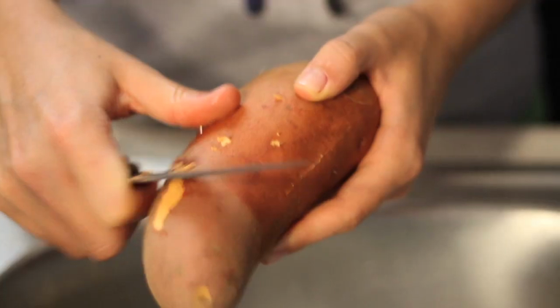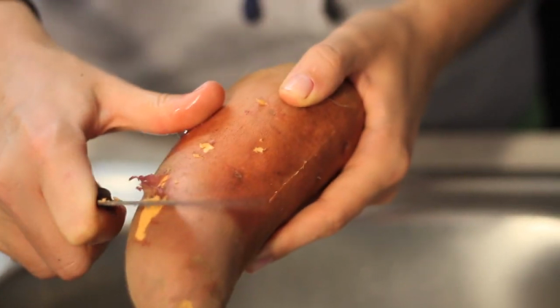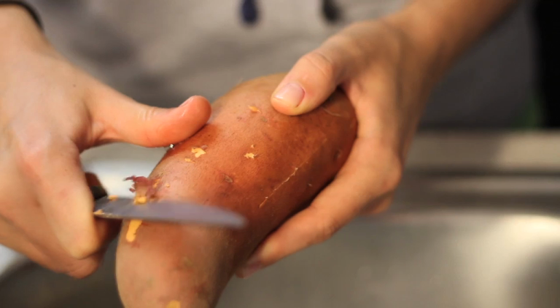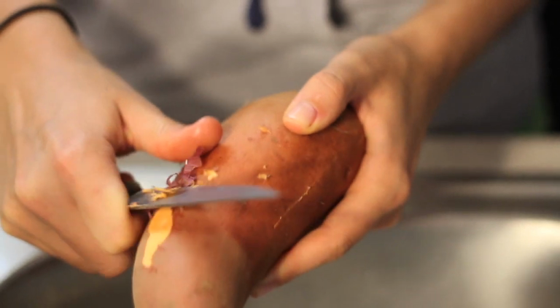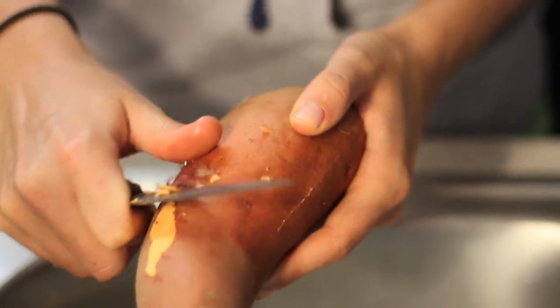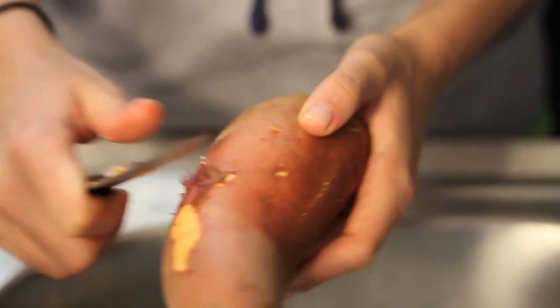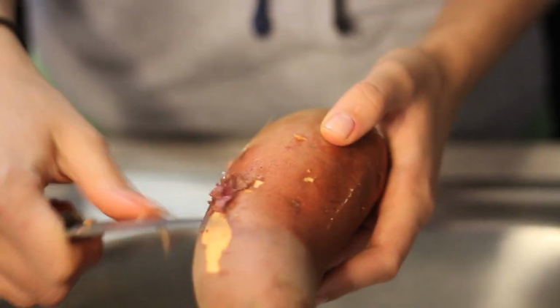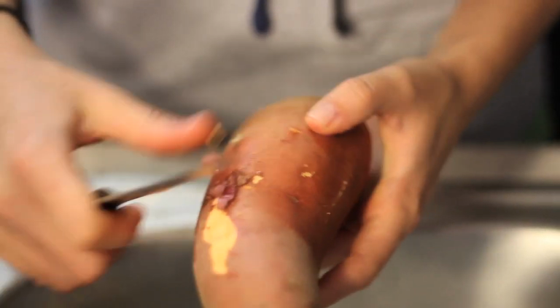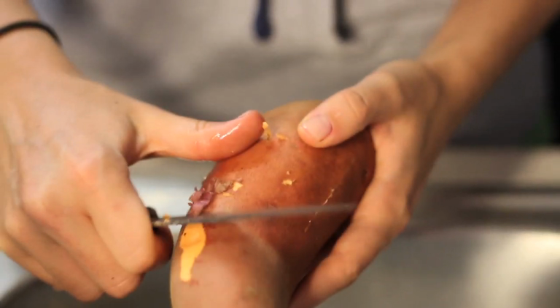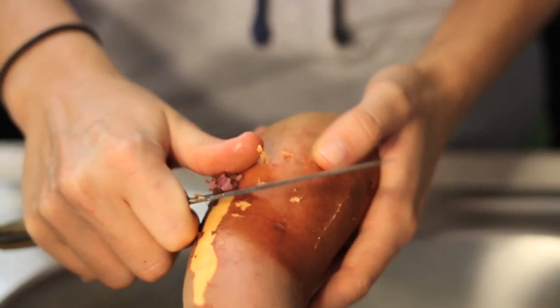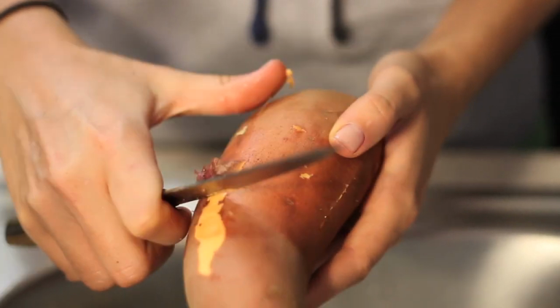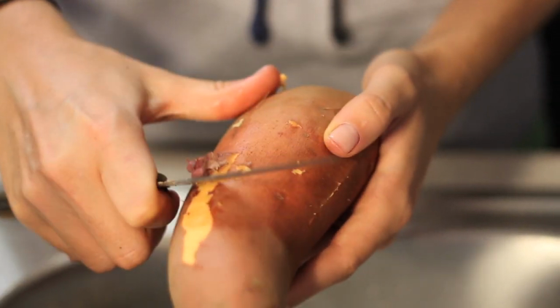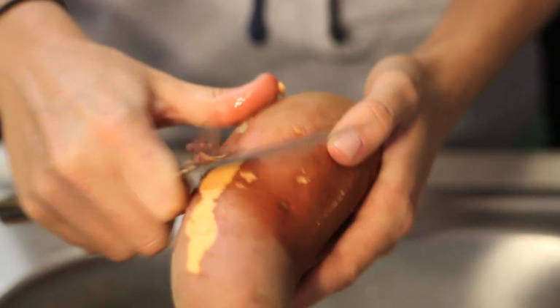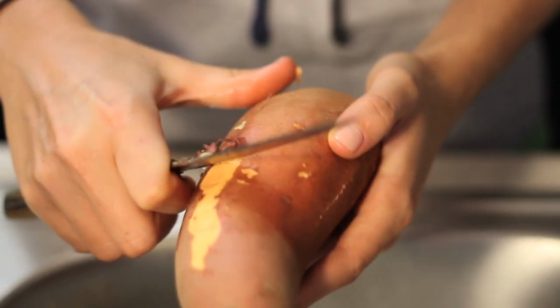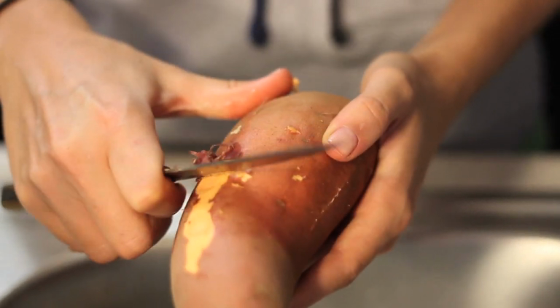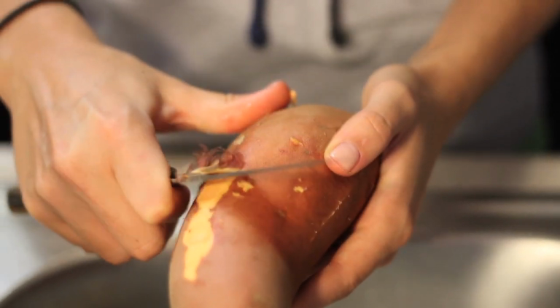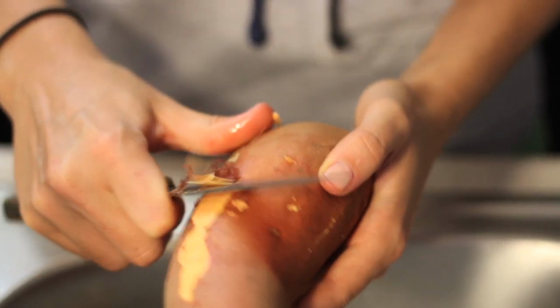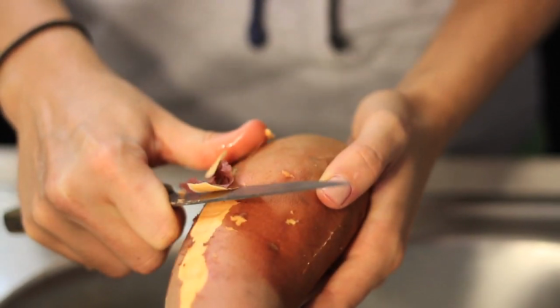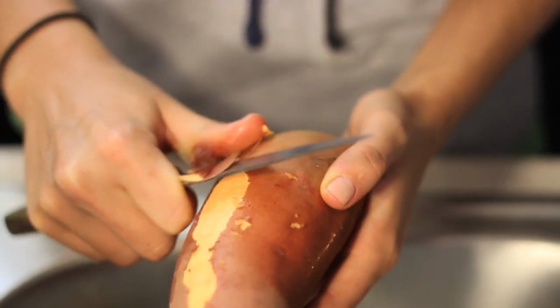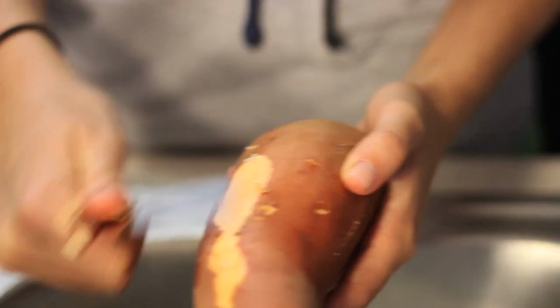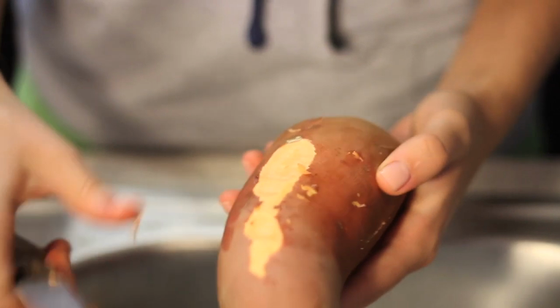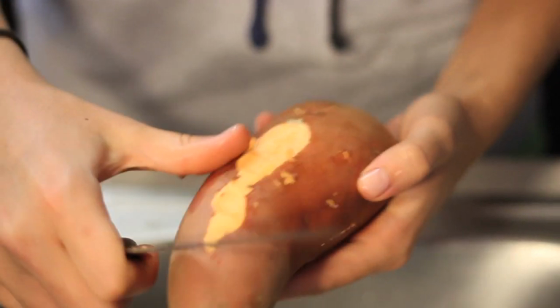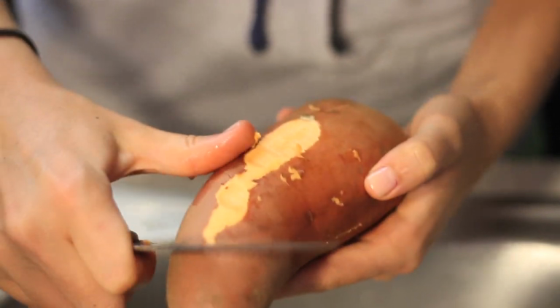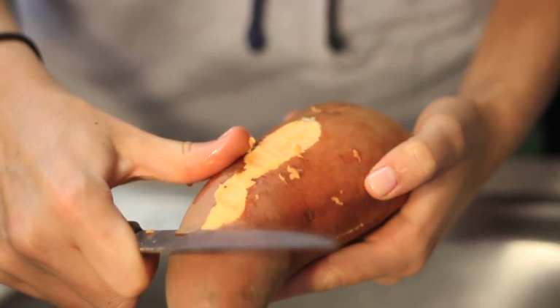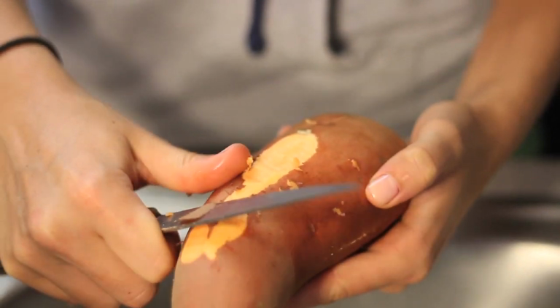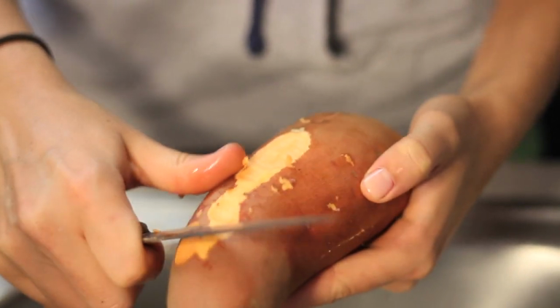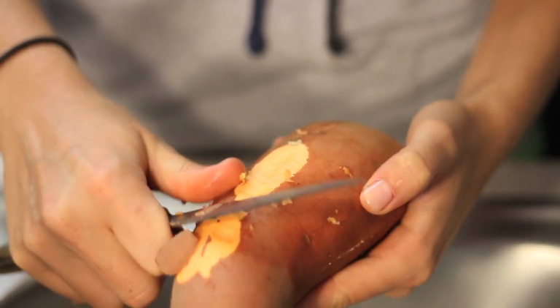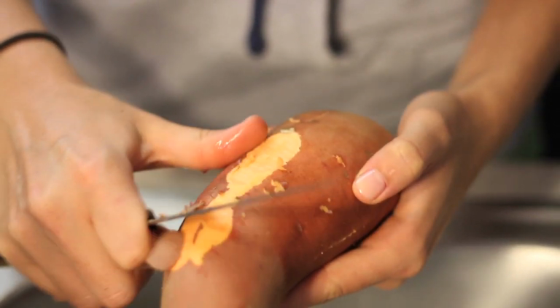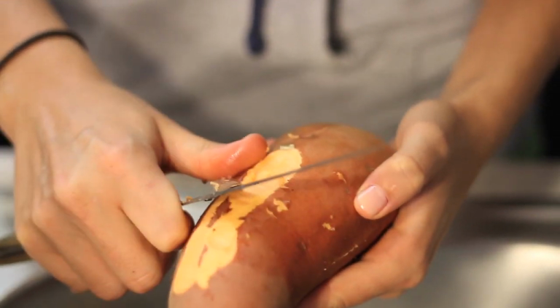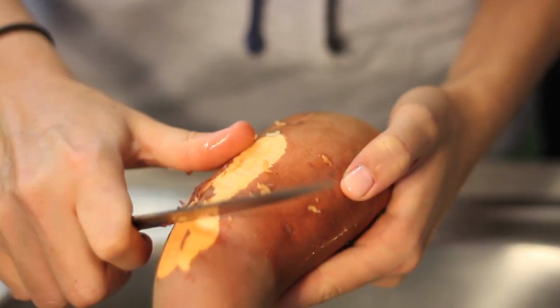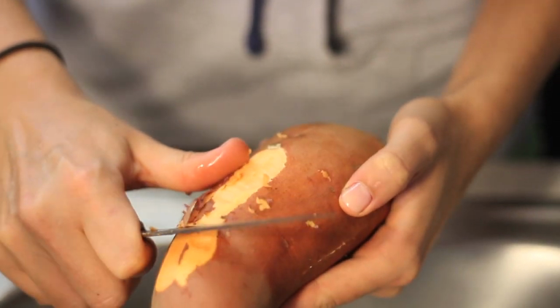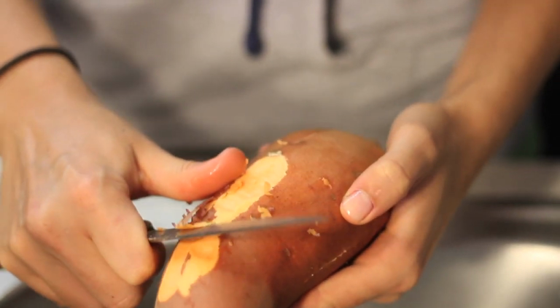The first thing you're going to do is set your oven to preheat at 450 degrees — you're going to bake it. Let that start to heat up and then you can start prepping your potatoes.